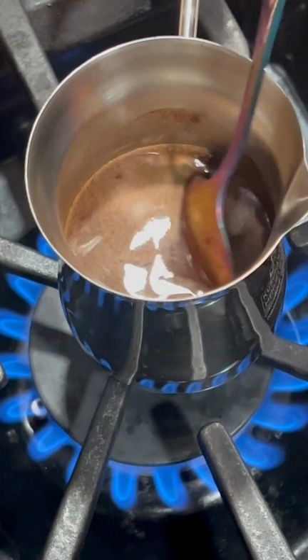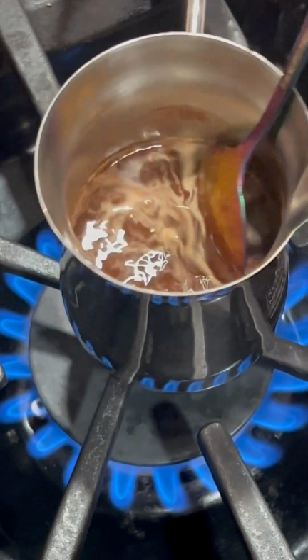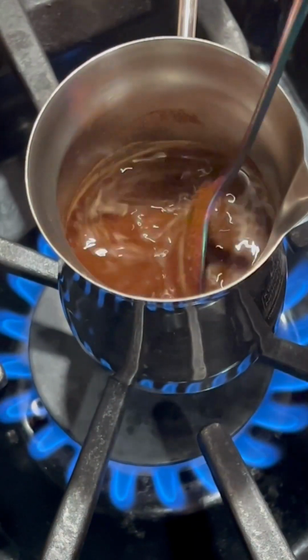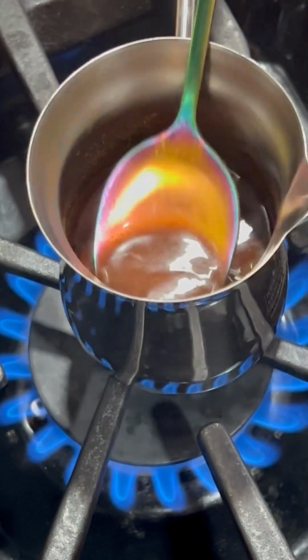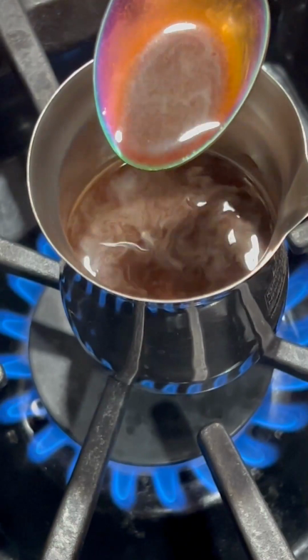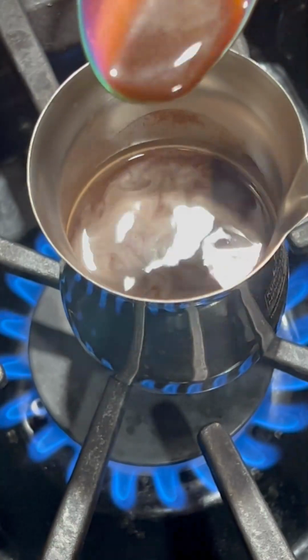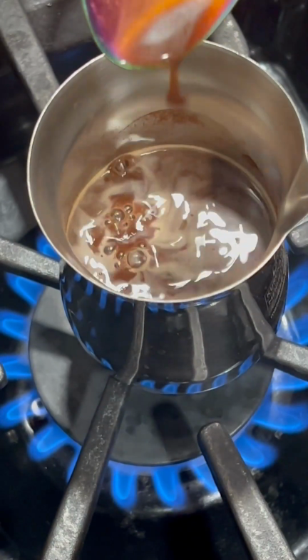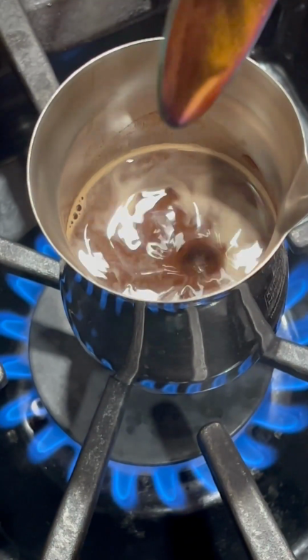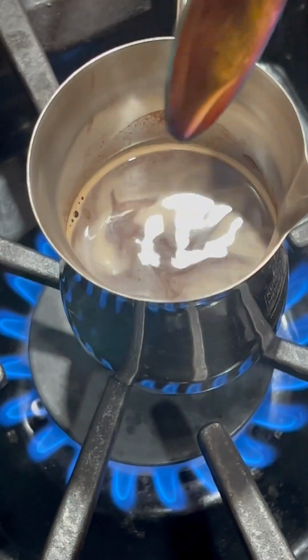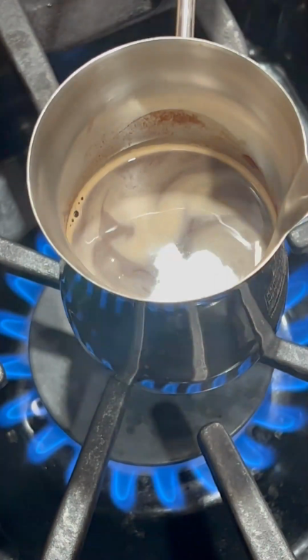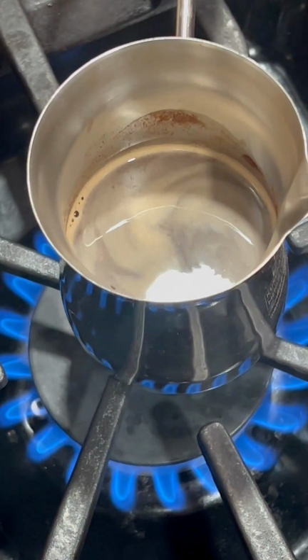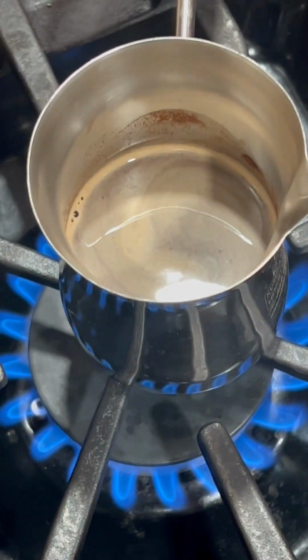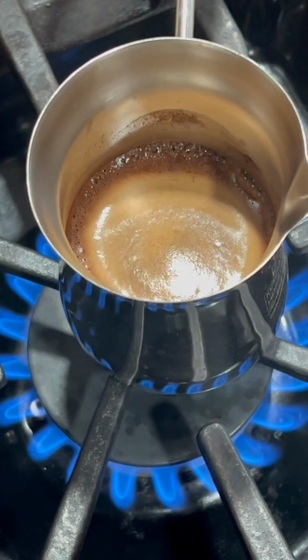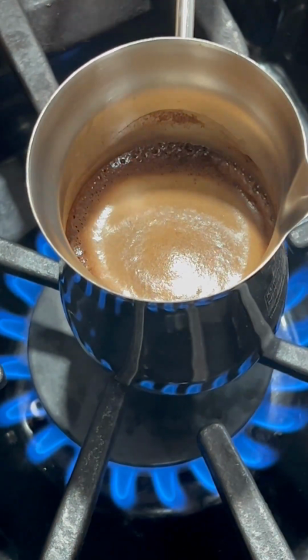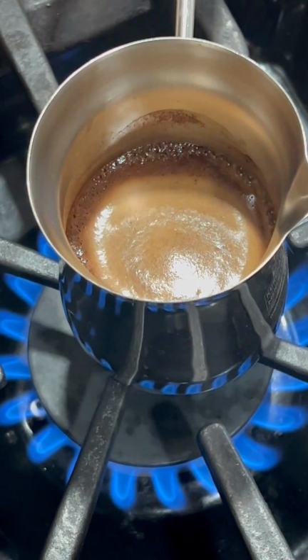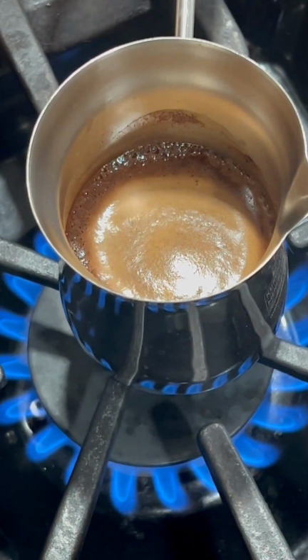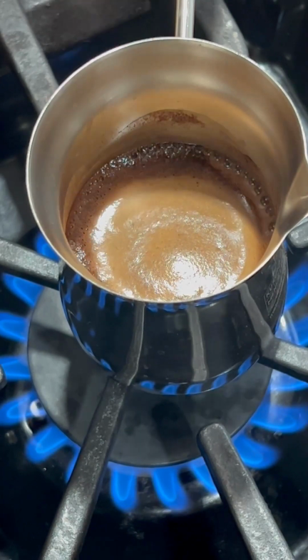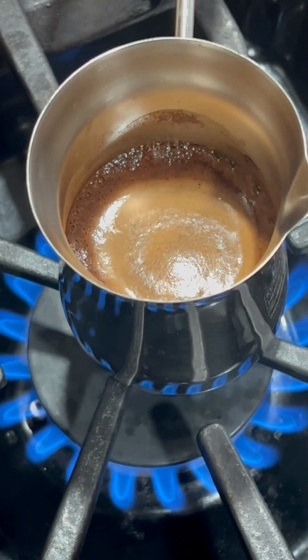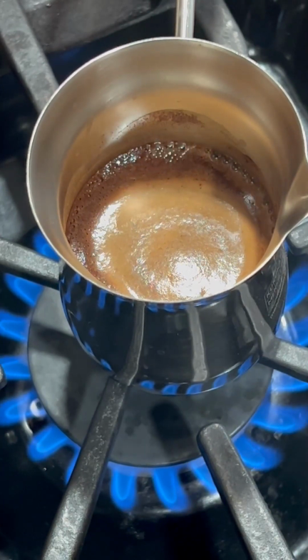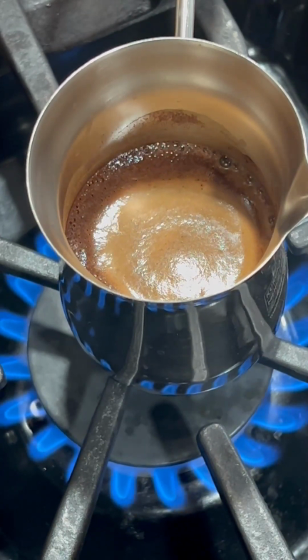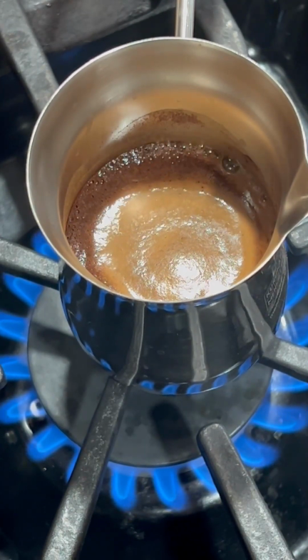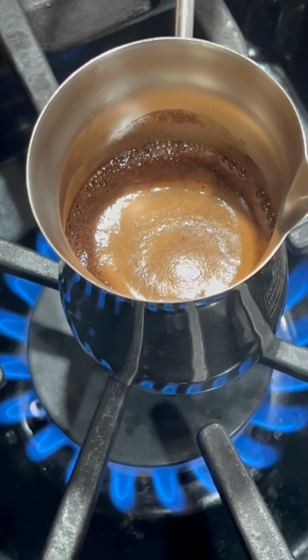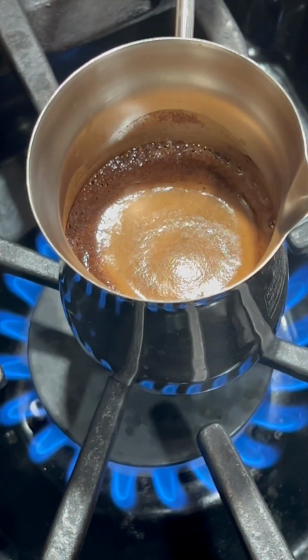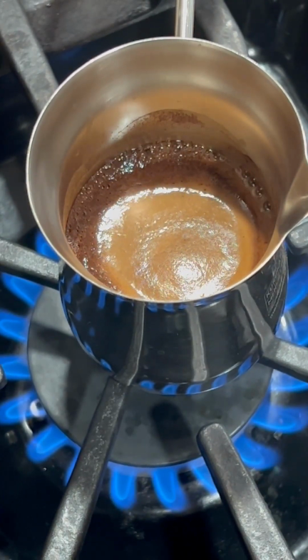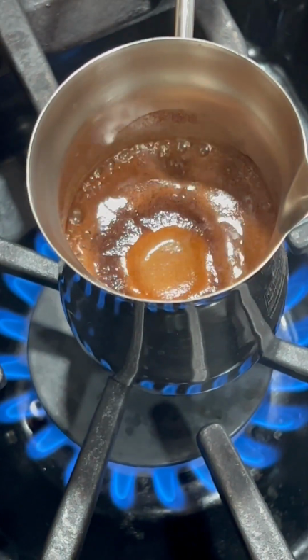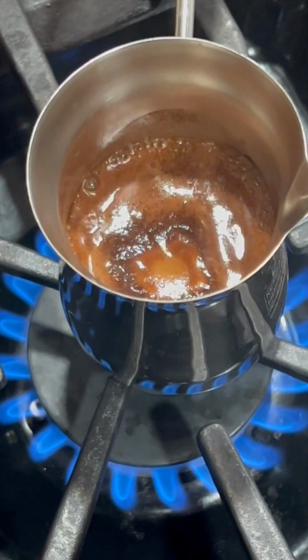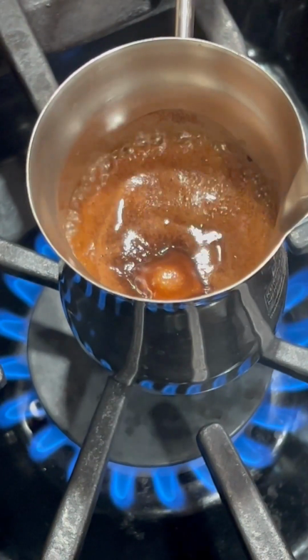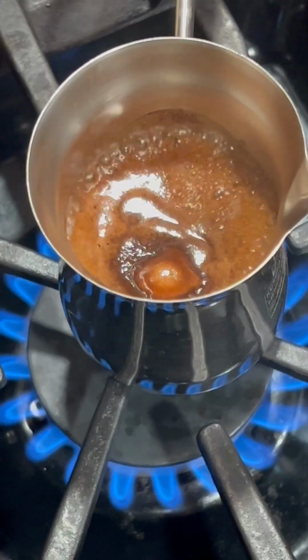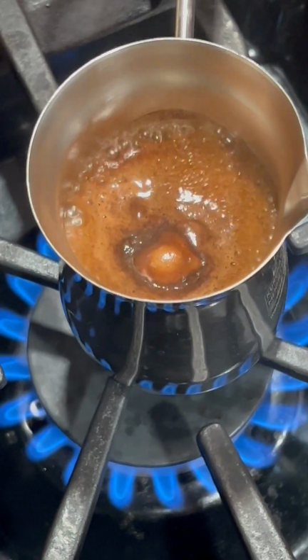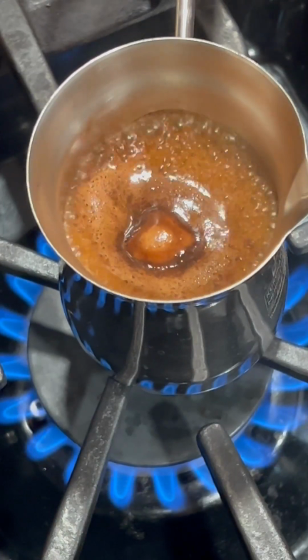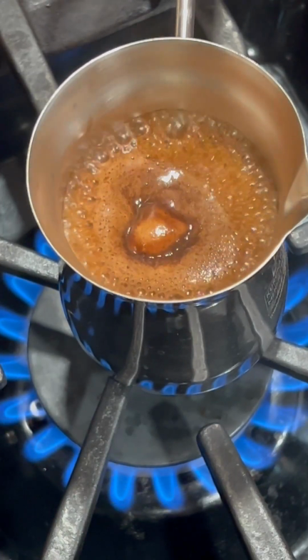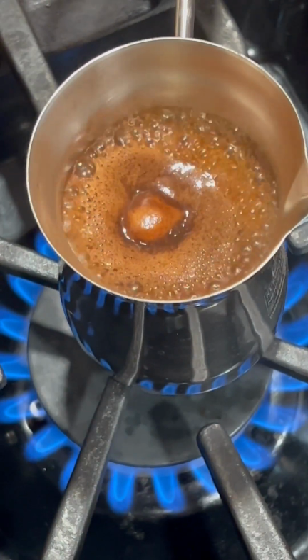You do have to mix it often. I just showed a little bit in the camera — it takes minutes. It's not like you just turn it on and it's done. Be patient and just enjoy the aroma that it releases.